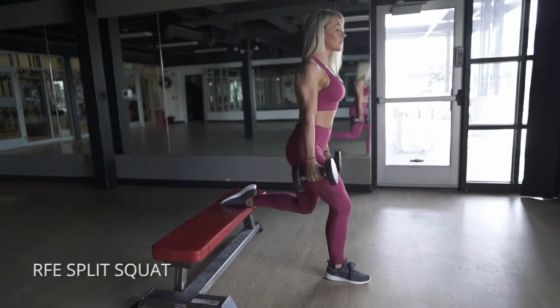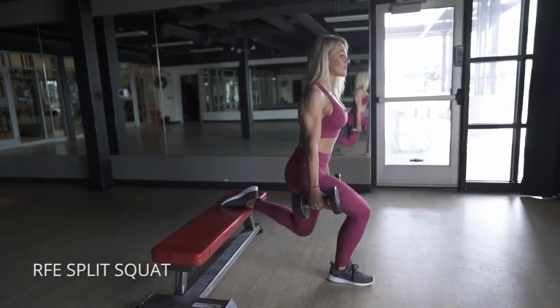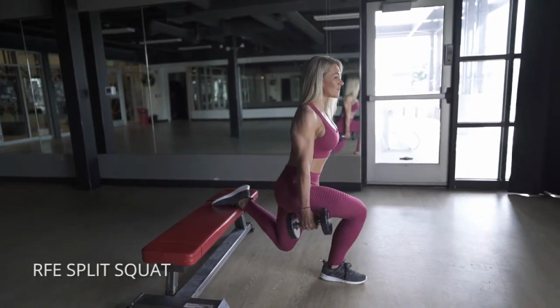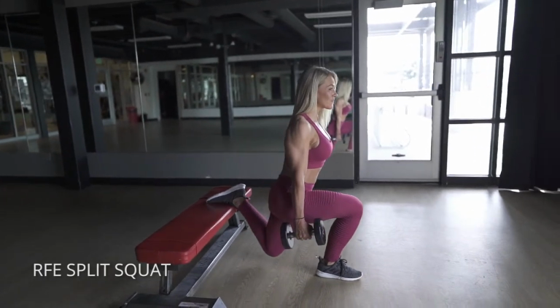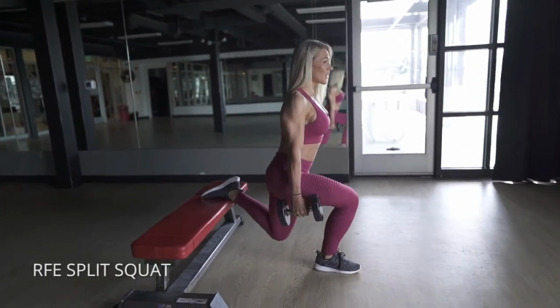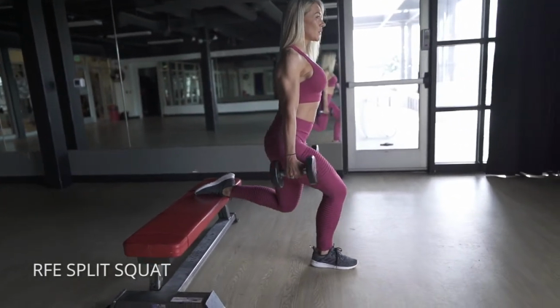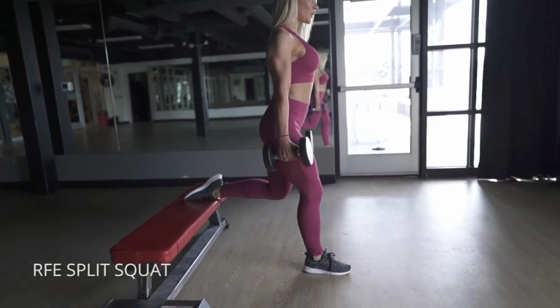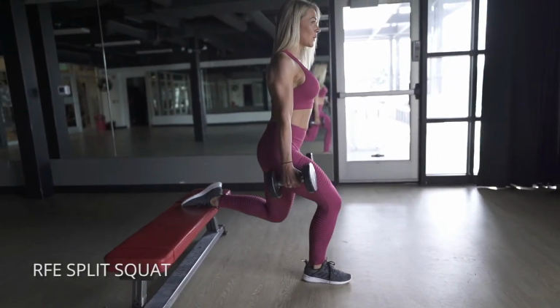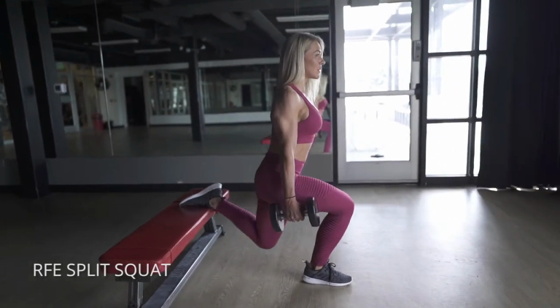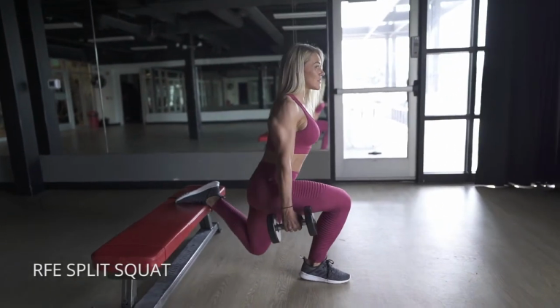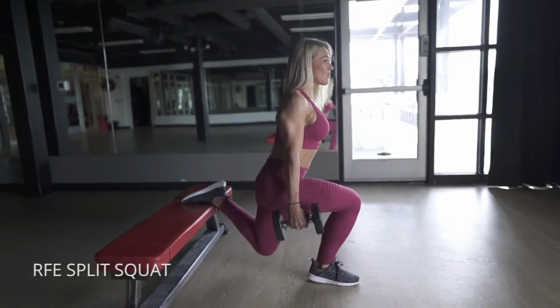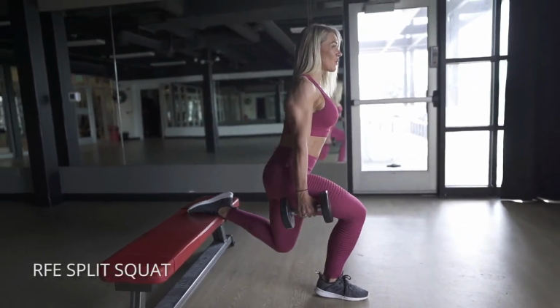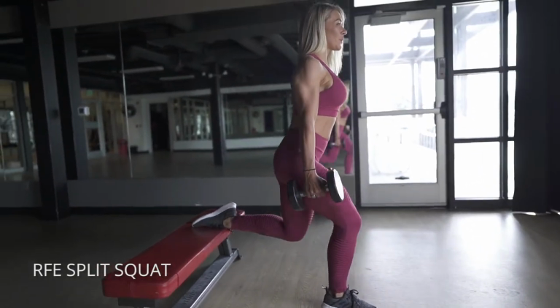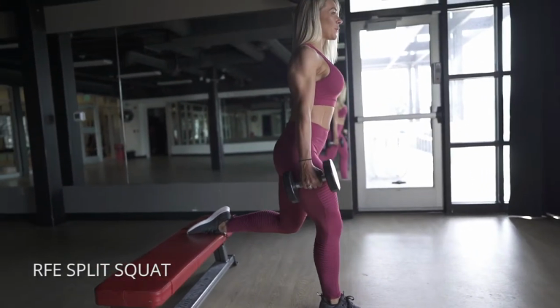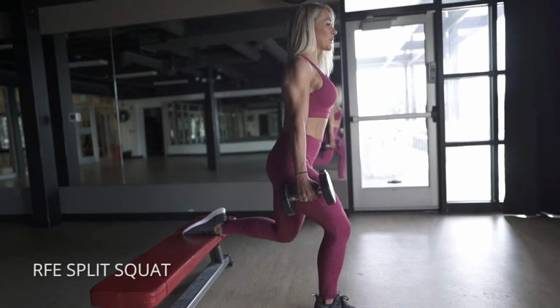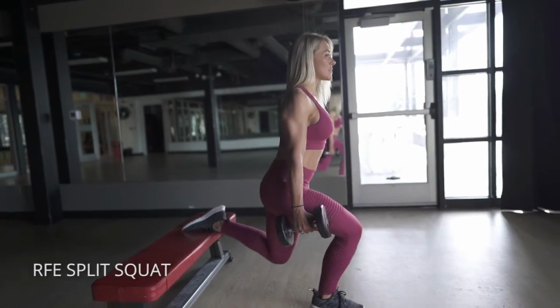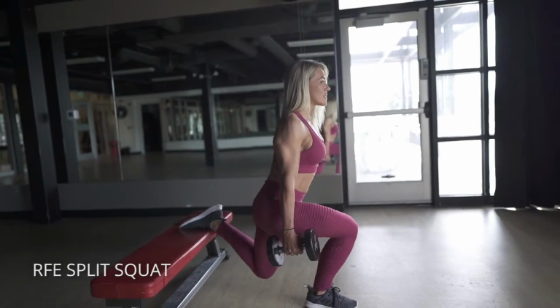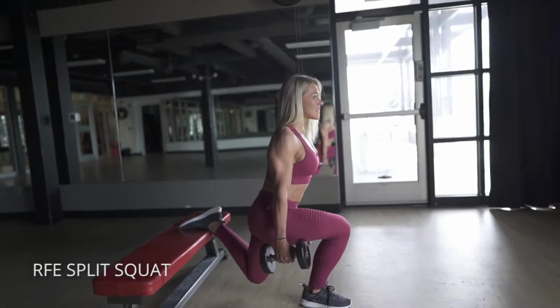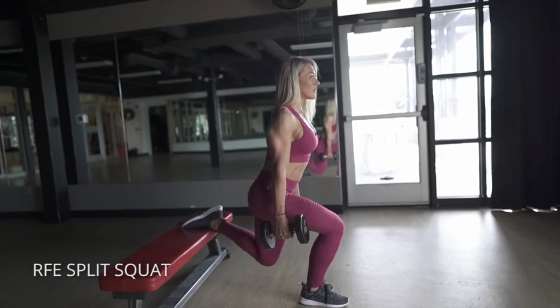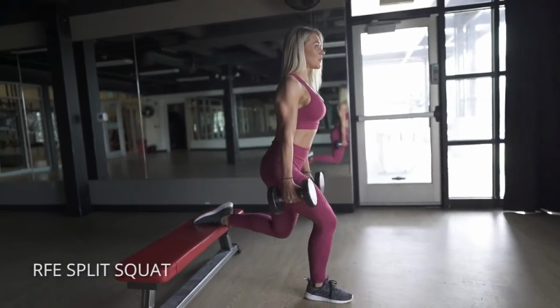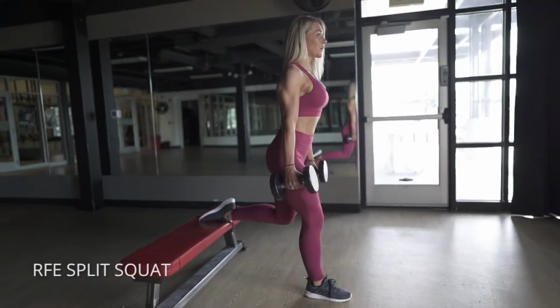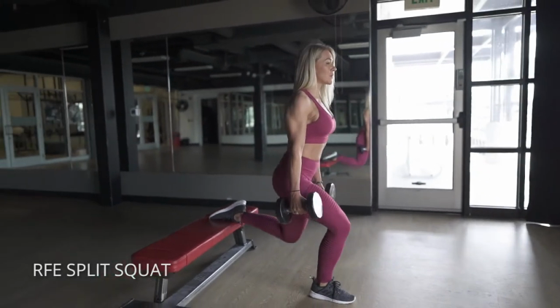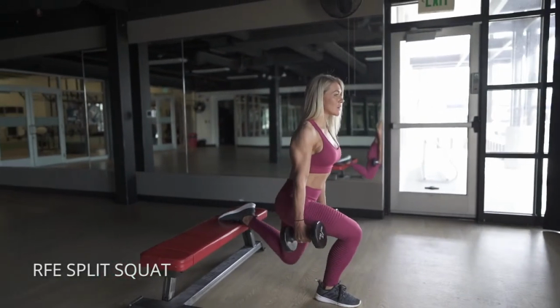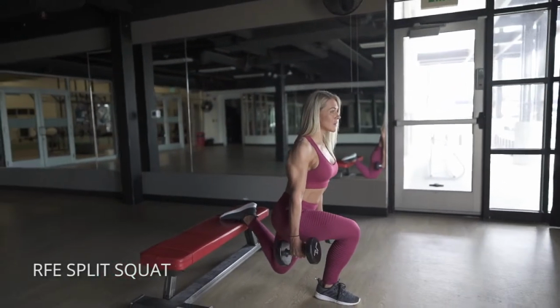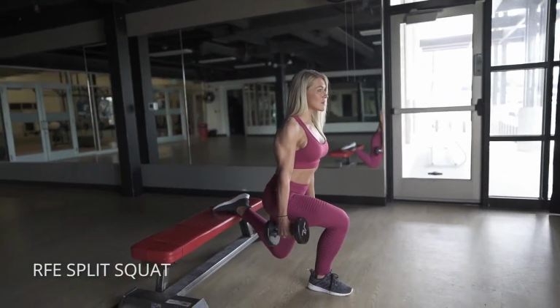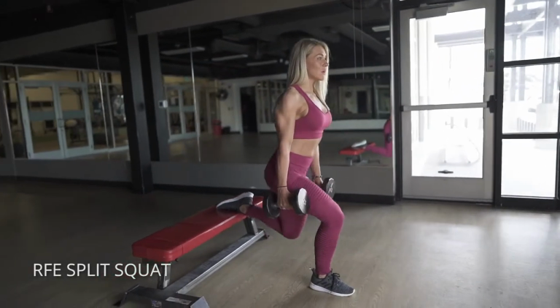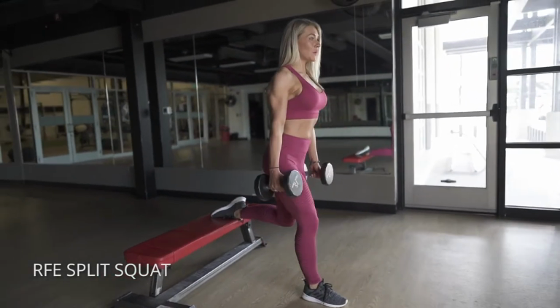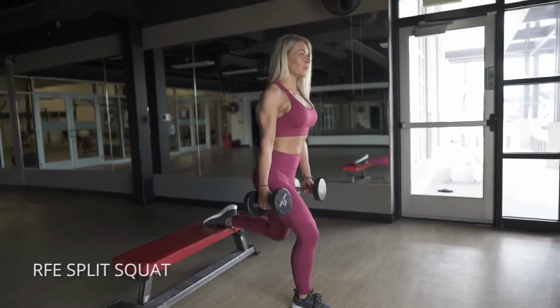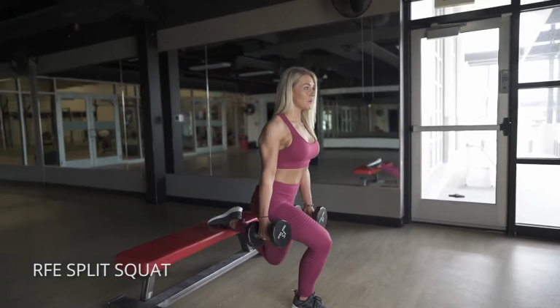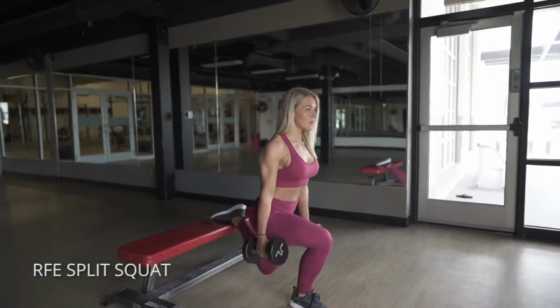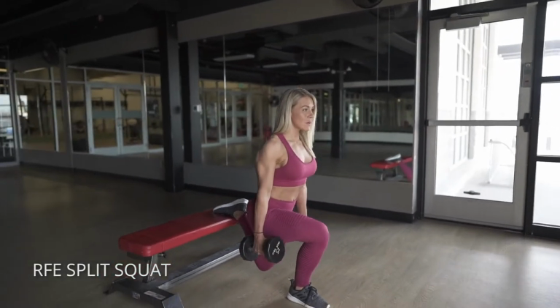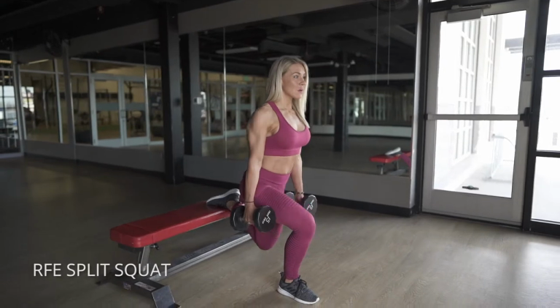Get the top of your foot flat on the bench, or you can dig your toe into it a little. Just make sure you're not pushing off your back foot. And make sure you keep your knee outside of your big toe so it's not caving inward.